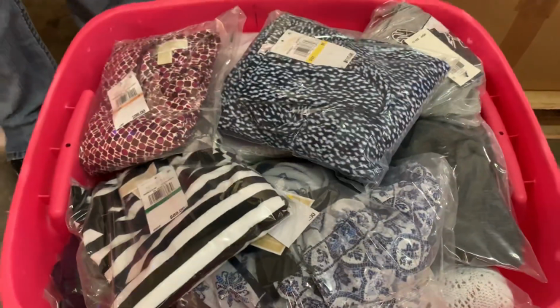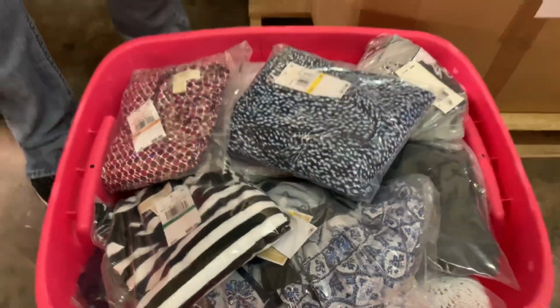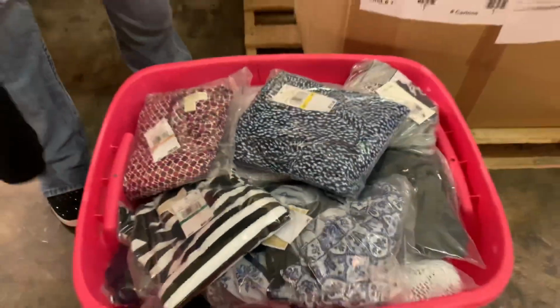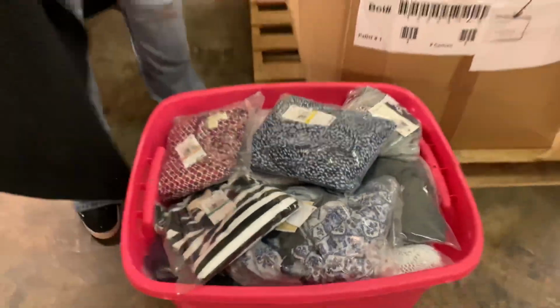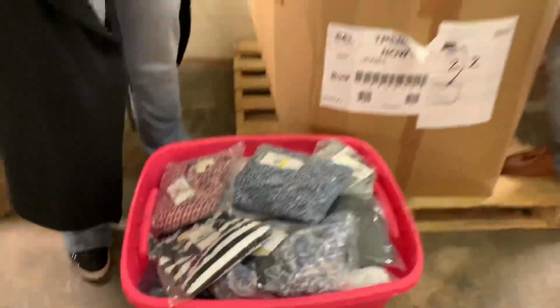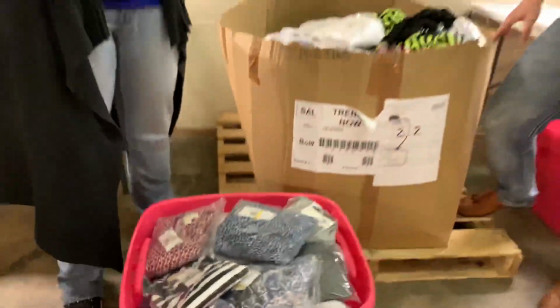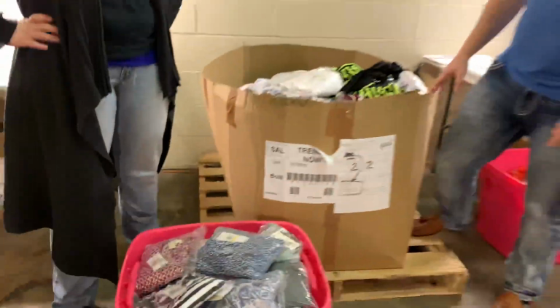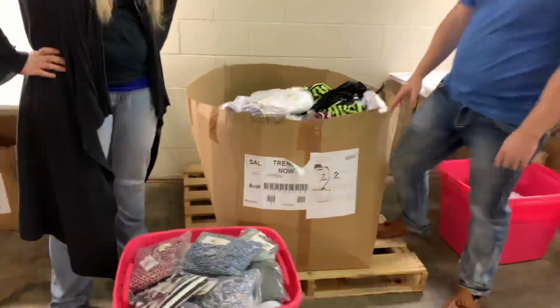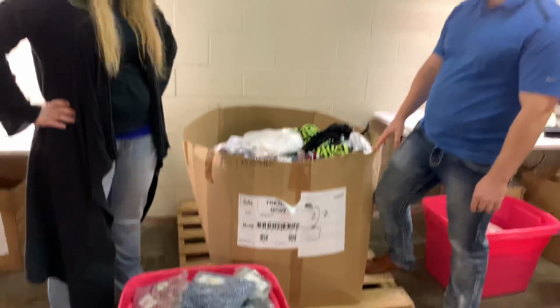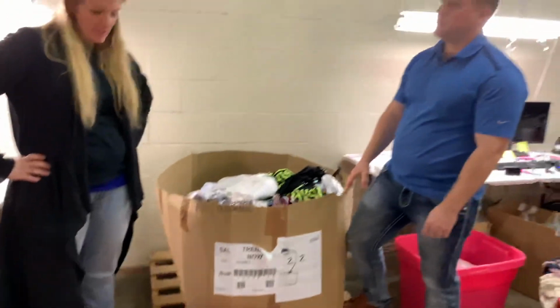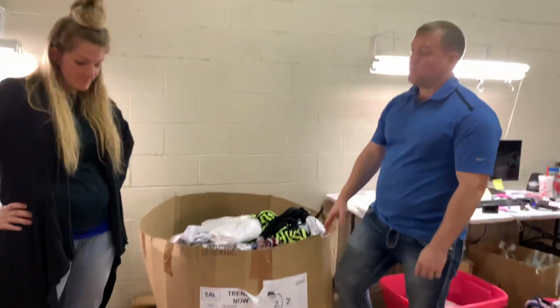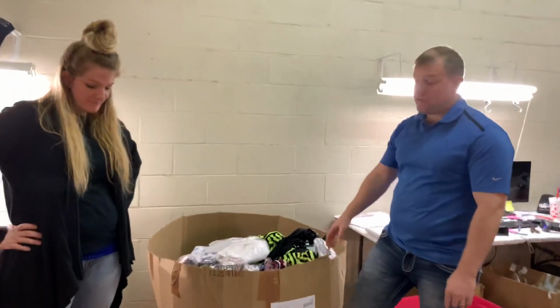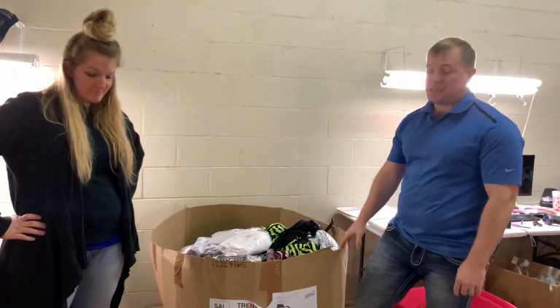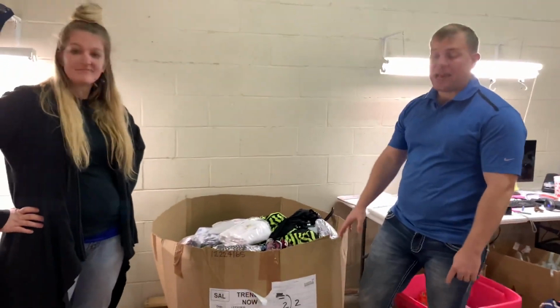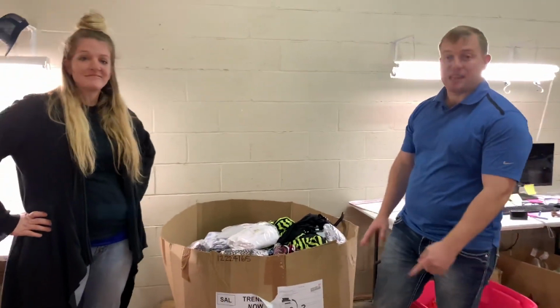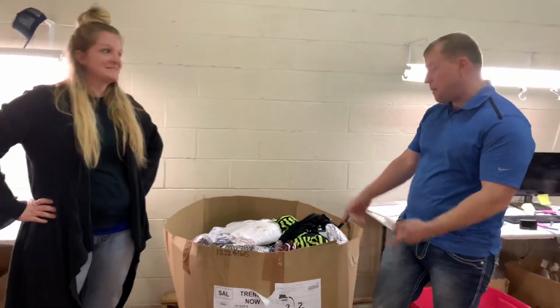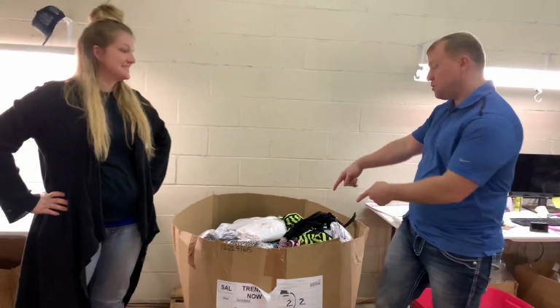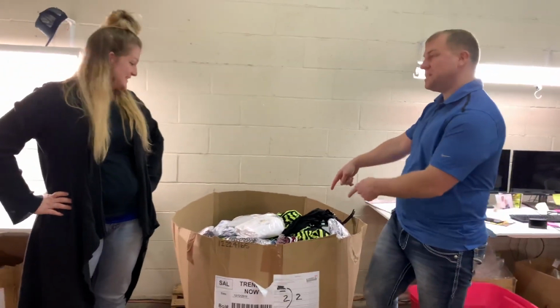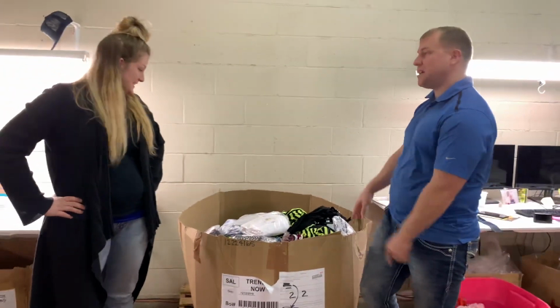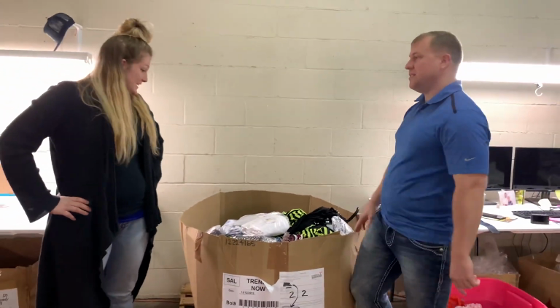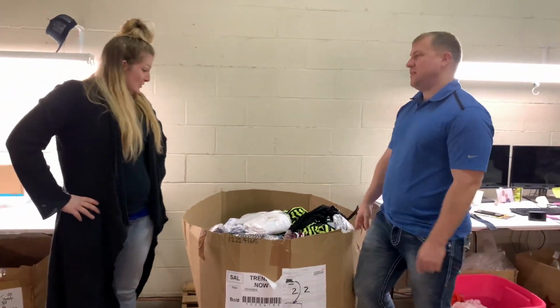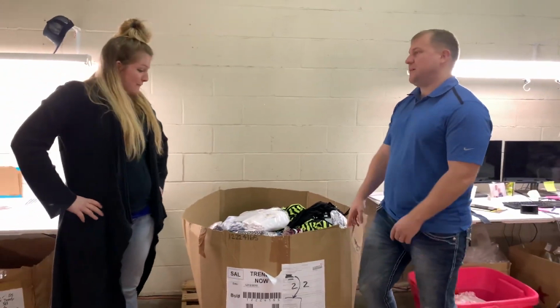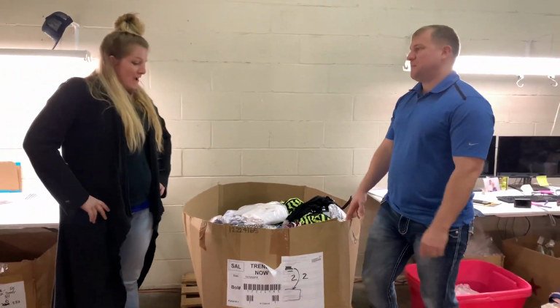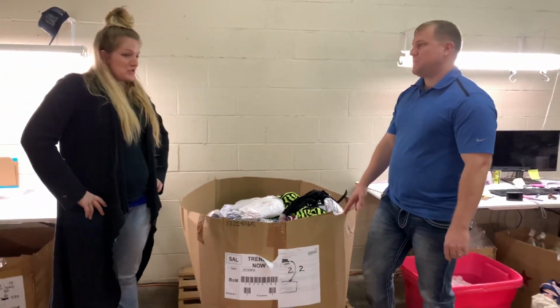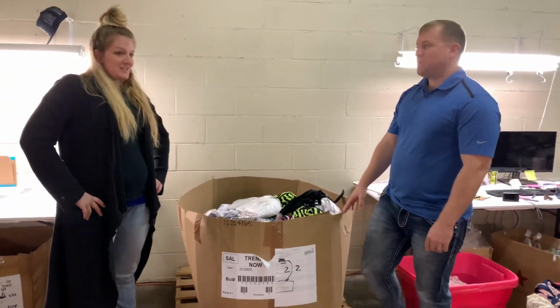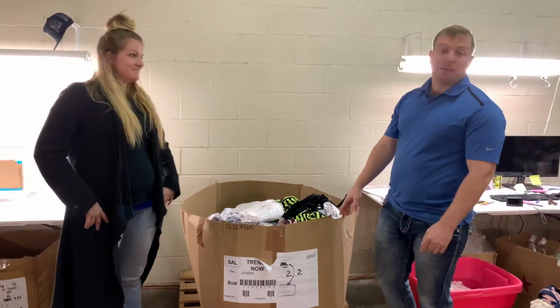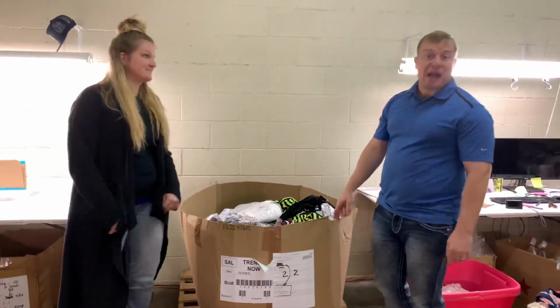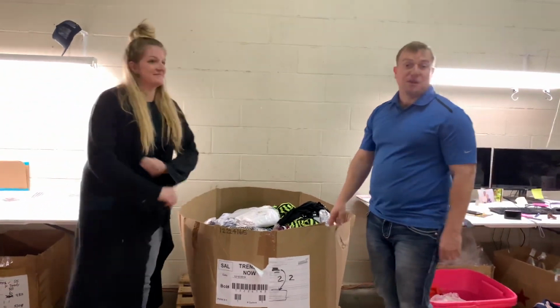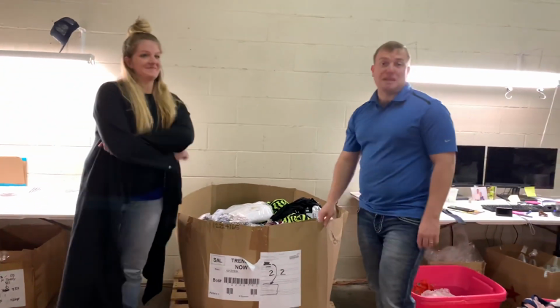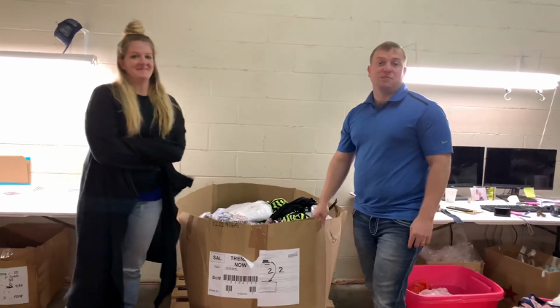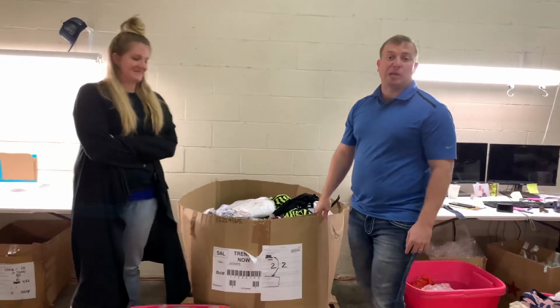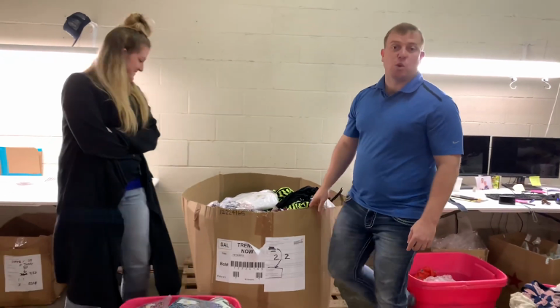How many of those are inside of there? 50. 50 inside of there. How many do you think is inside of here? Probably 500 pieces of Michael Kors.